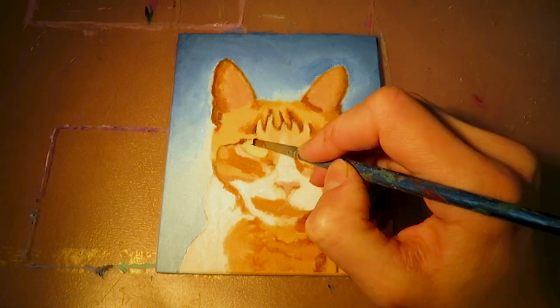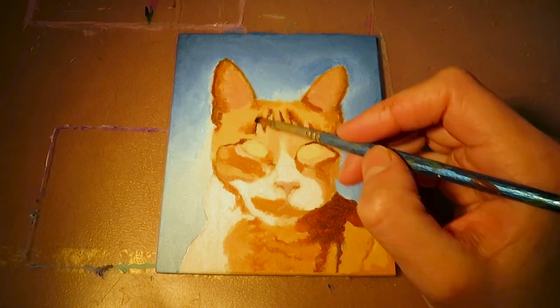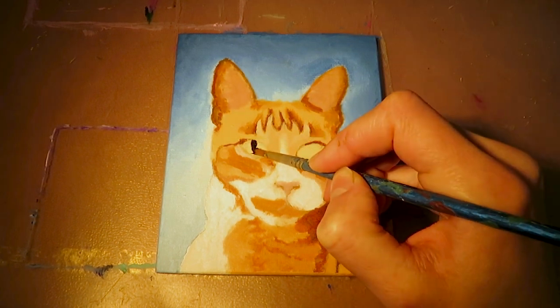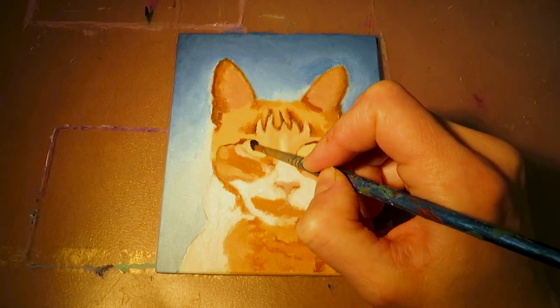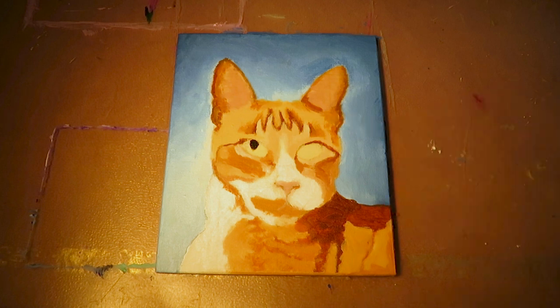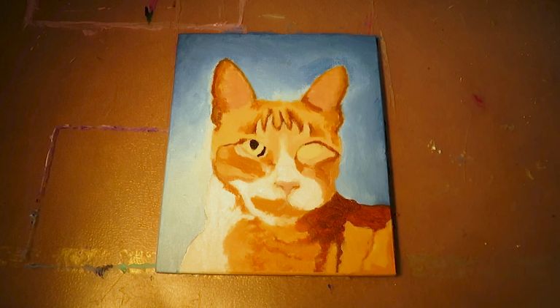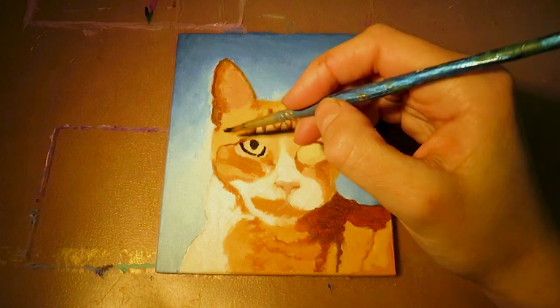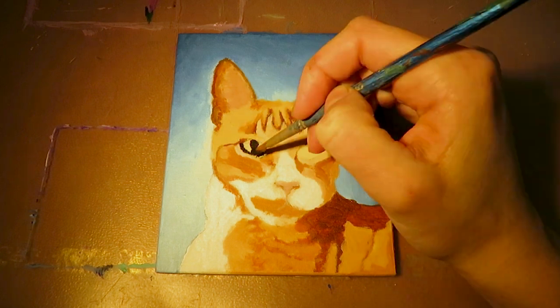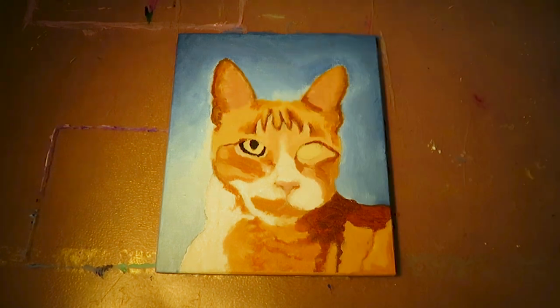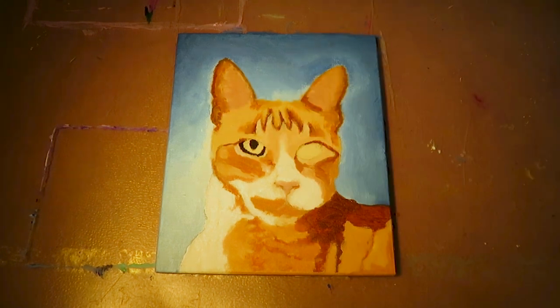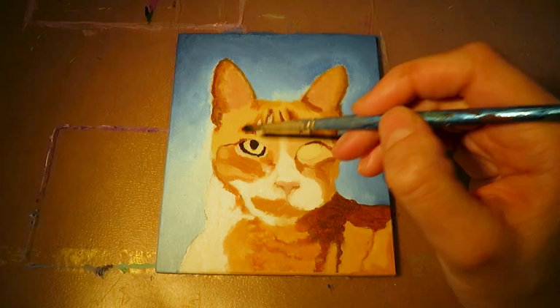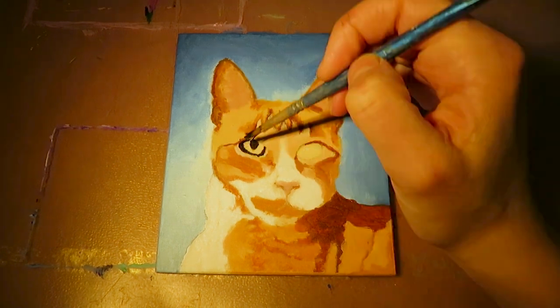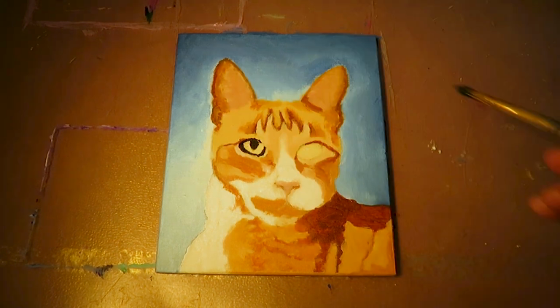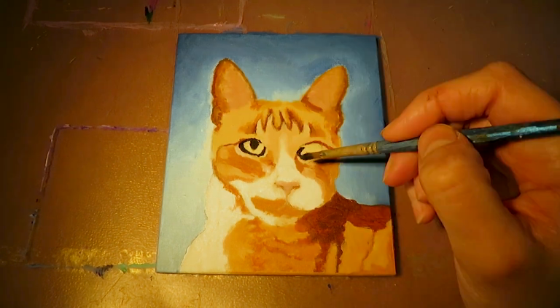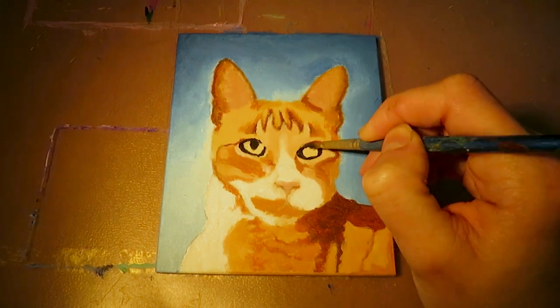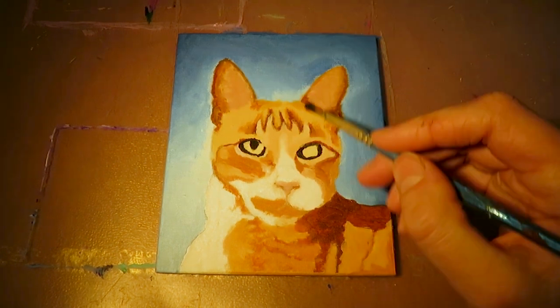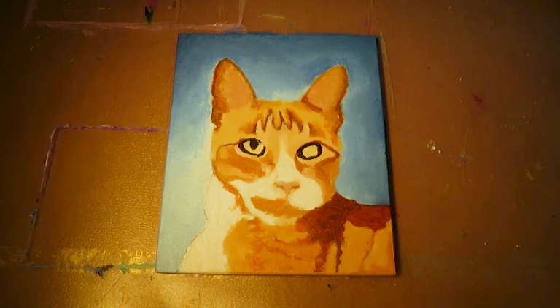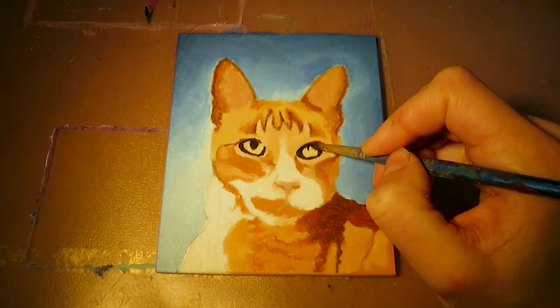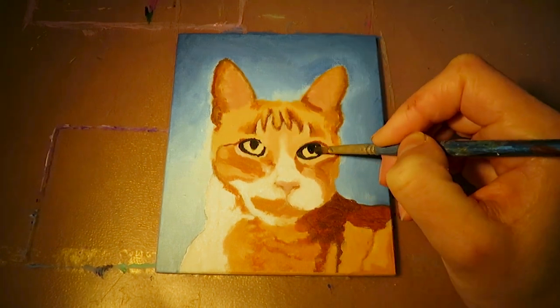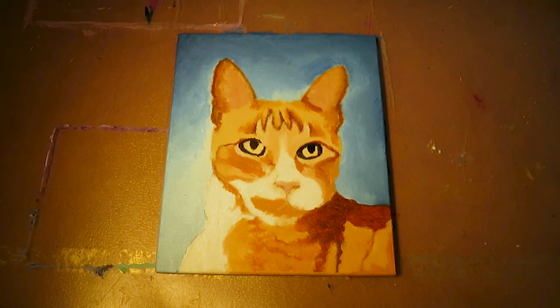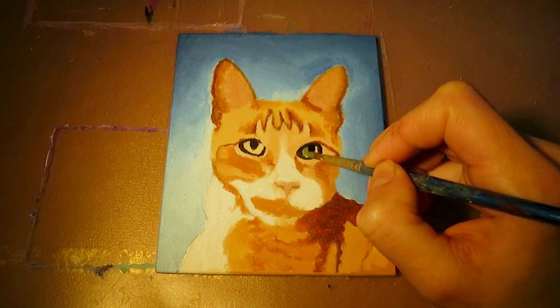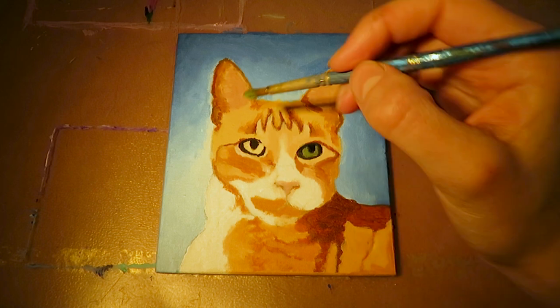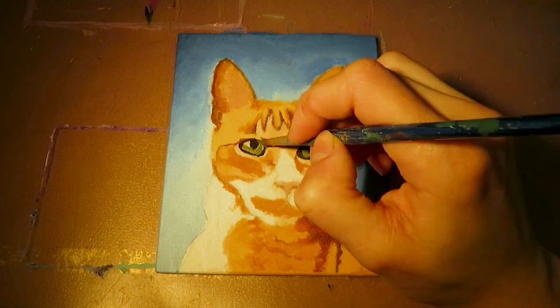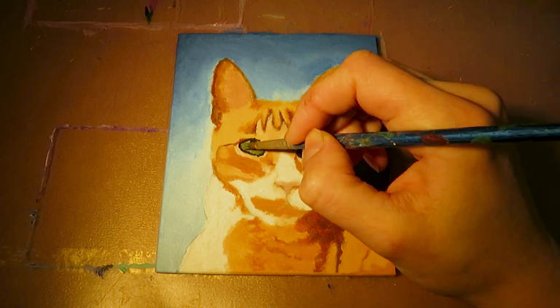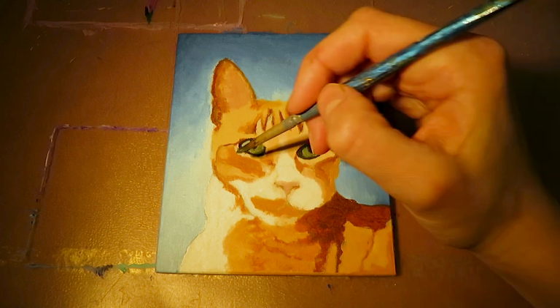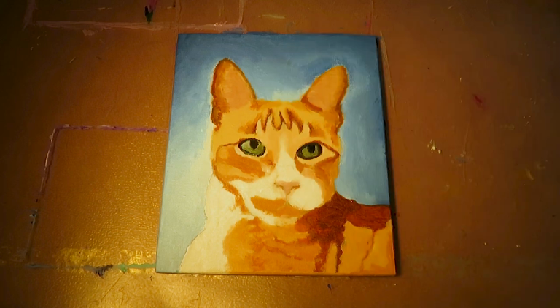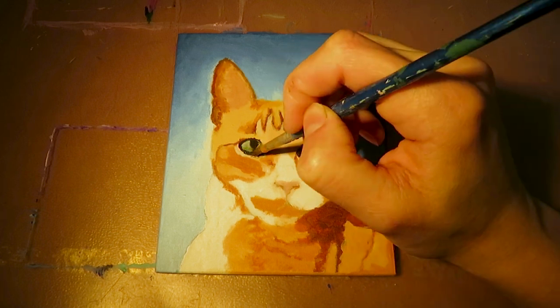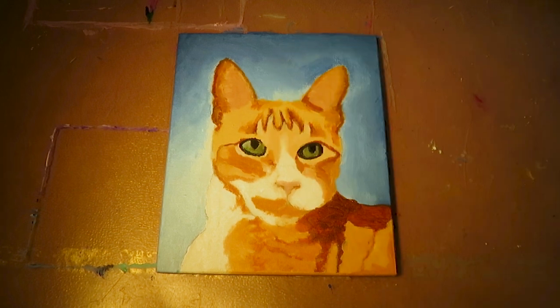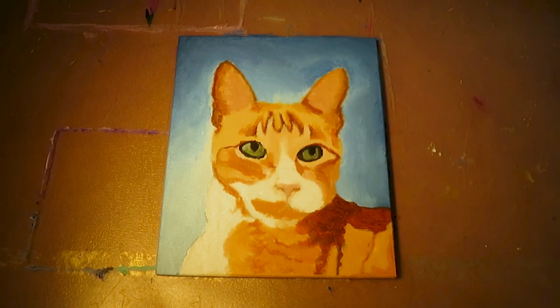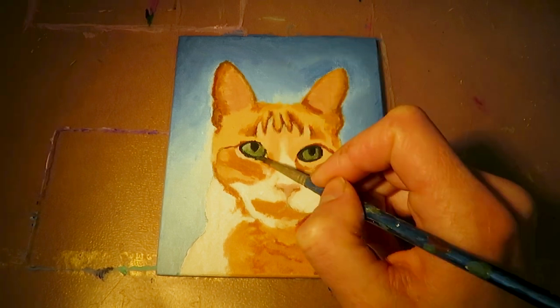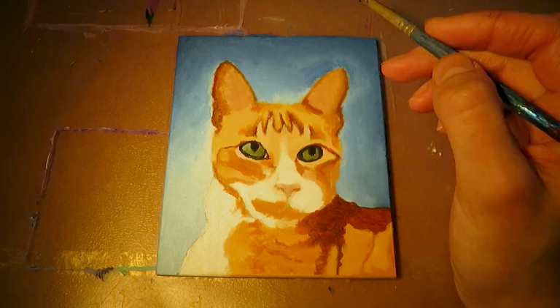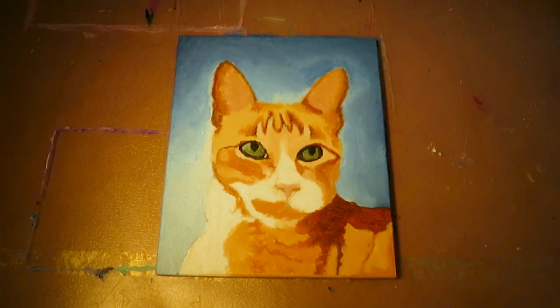For the eyes I use the same approach. For now I just paint the pupils, the basic color tone of the eye and the shadow parts, which are mostly at the edge.